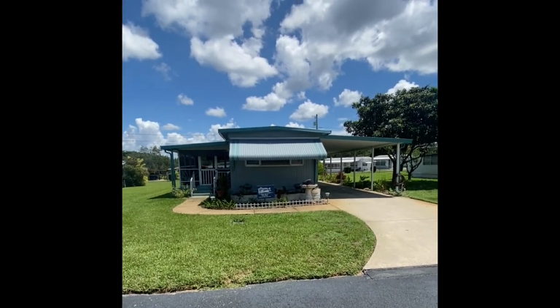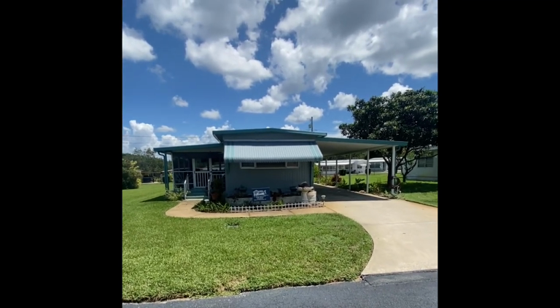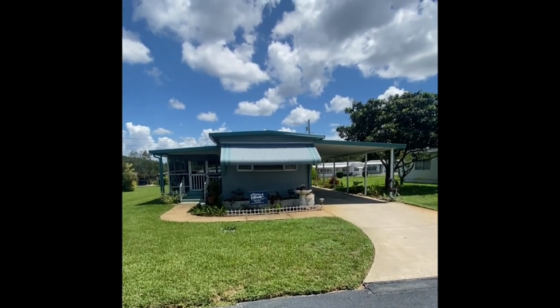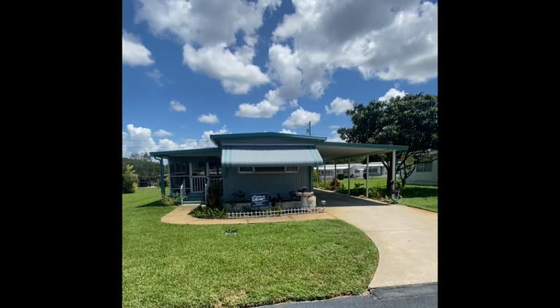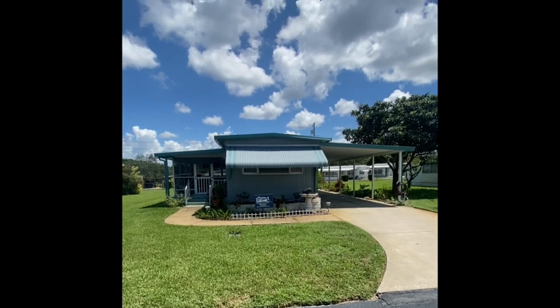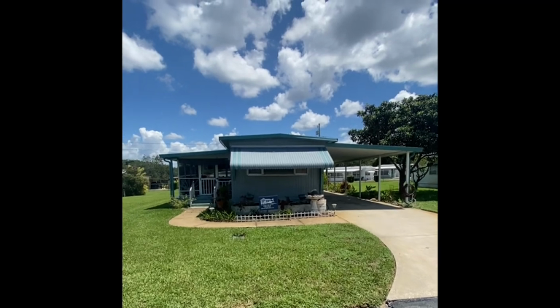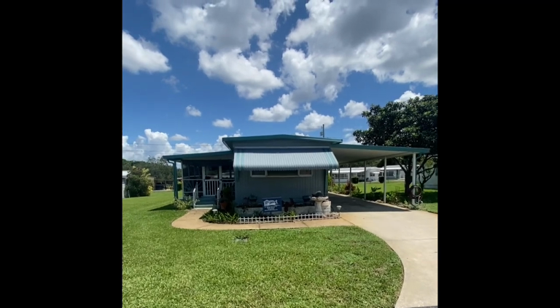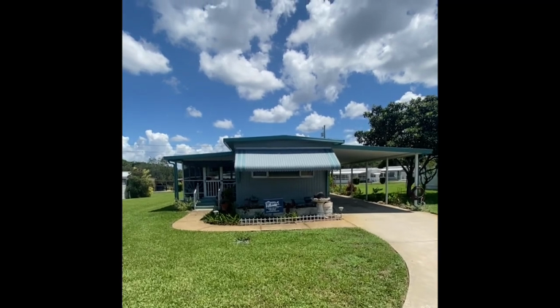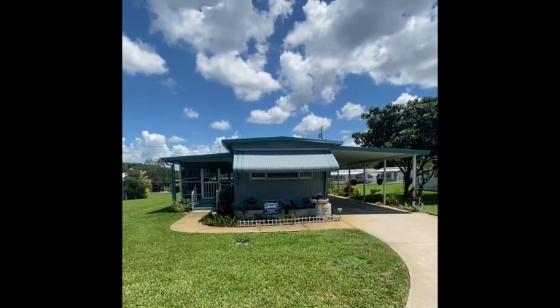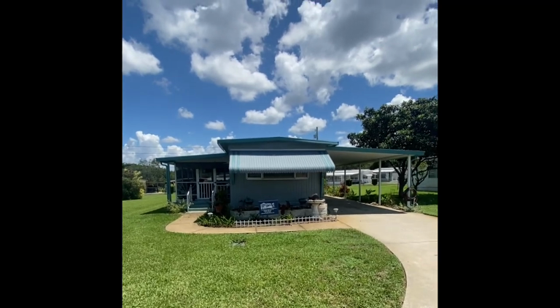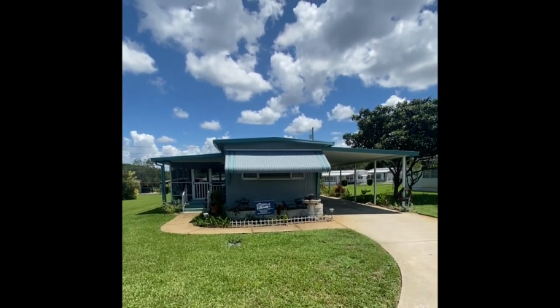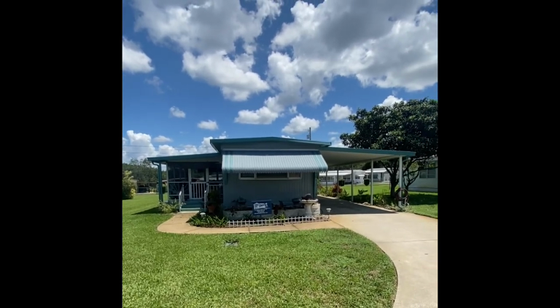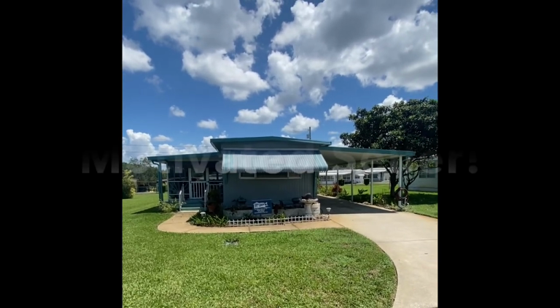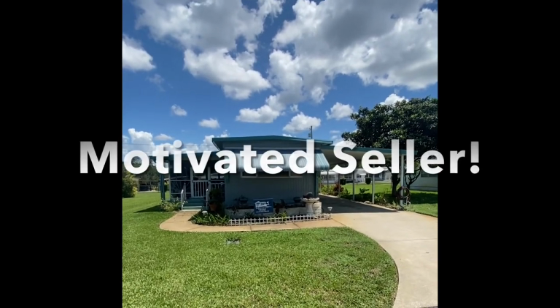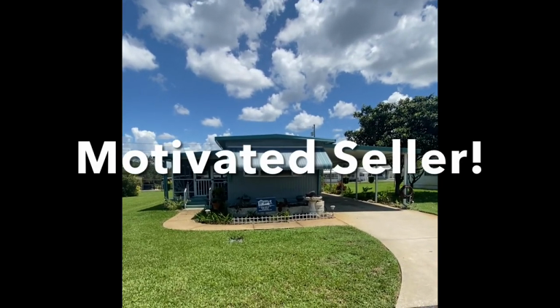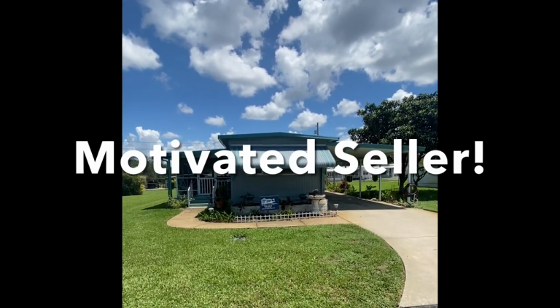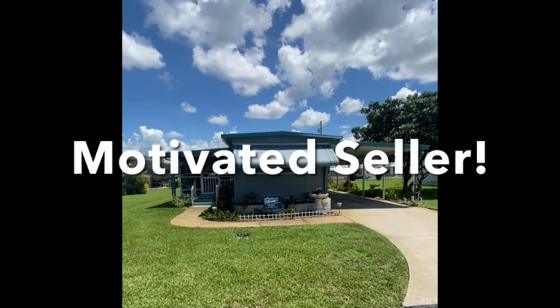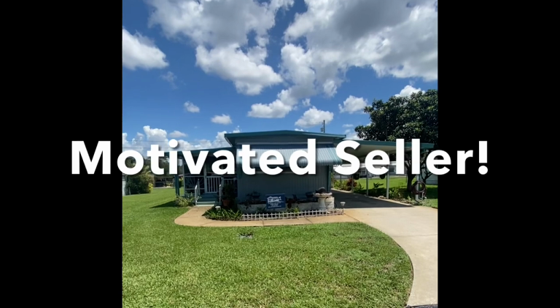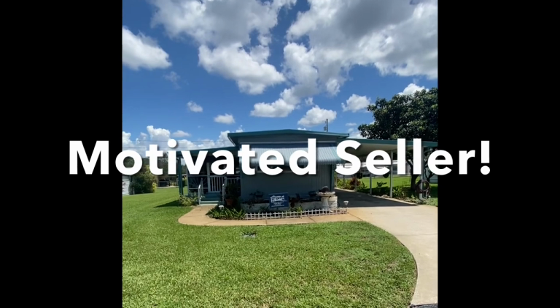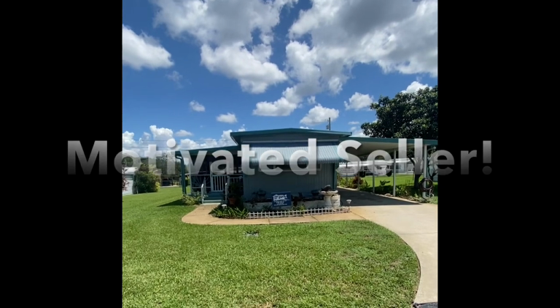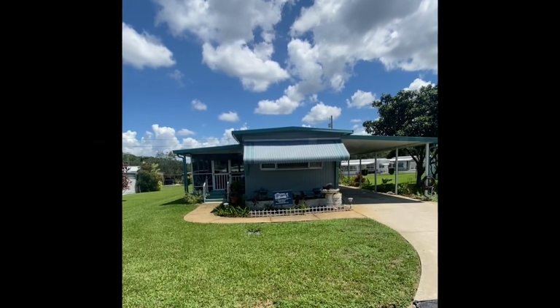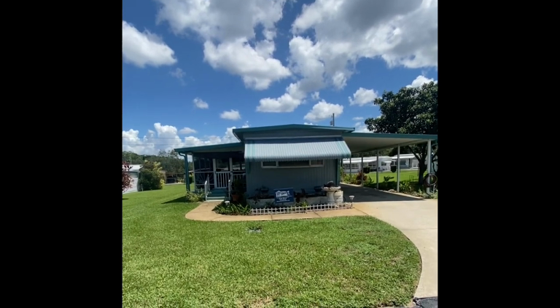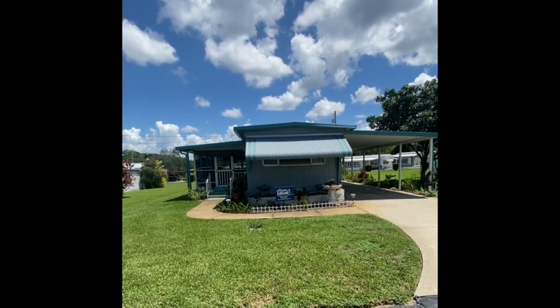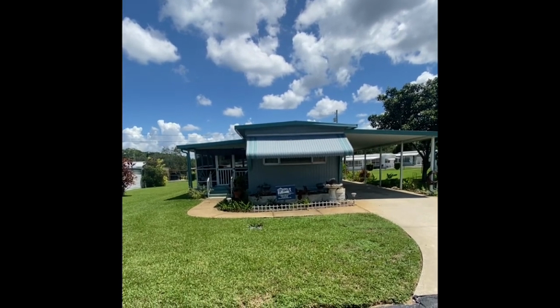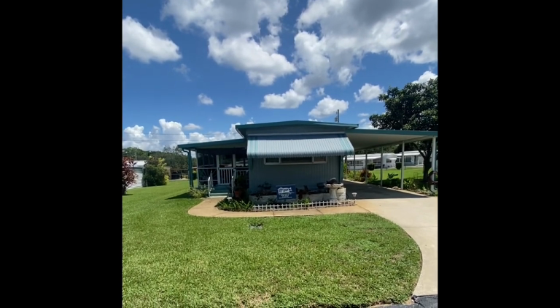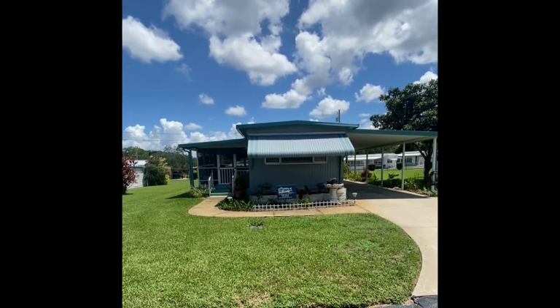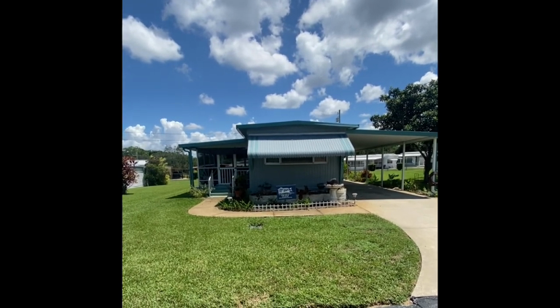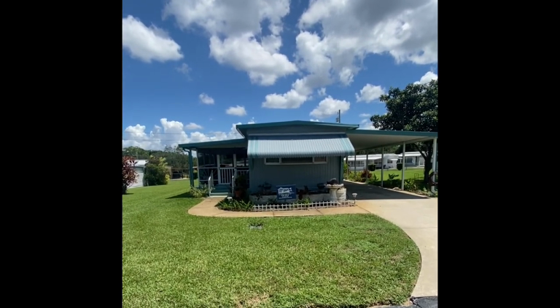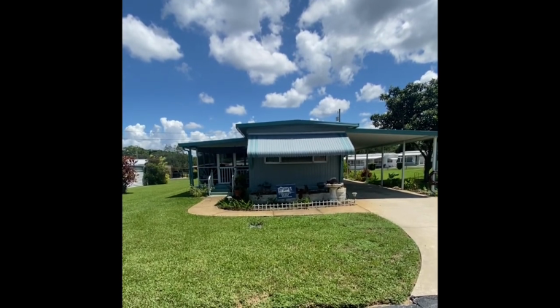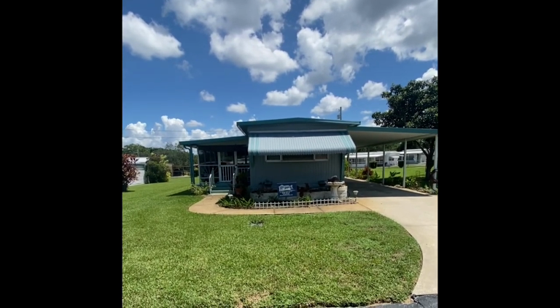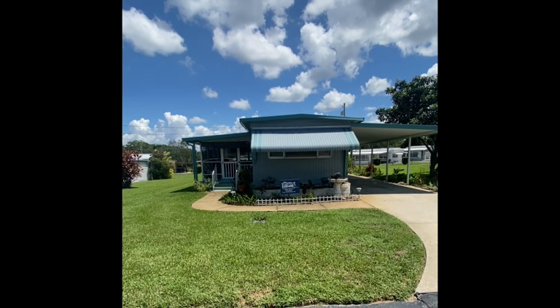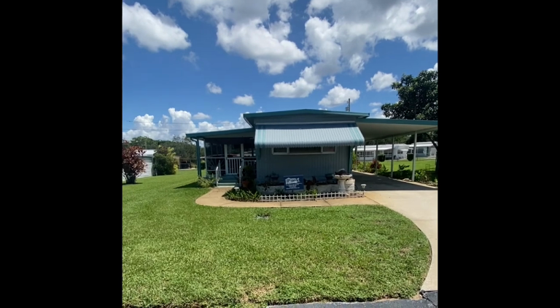This two-bedroom, one-bathroom mobile home is just coming on the market. We have a very motivated seller that has to move the home very quickly. So we'll show you inside now and we'll see what you think about this property at Lot 50.